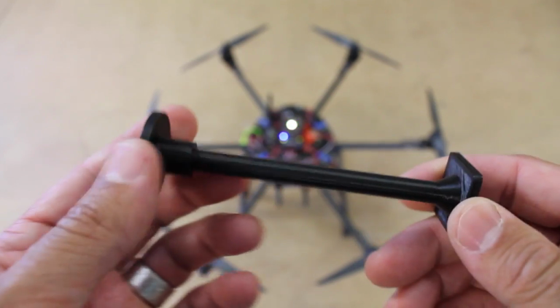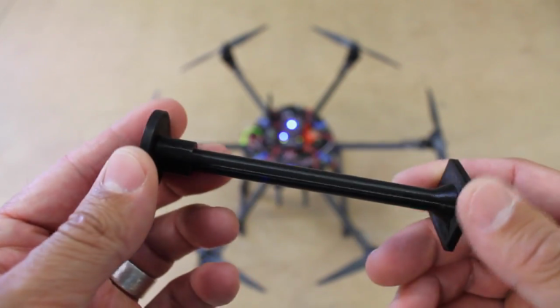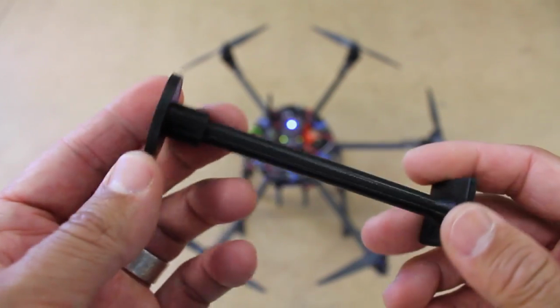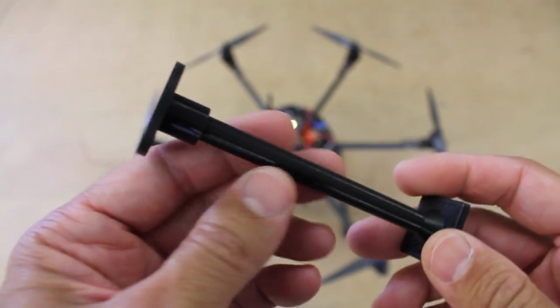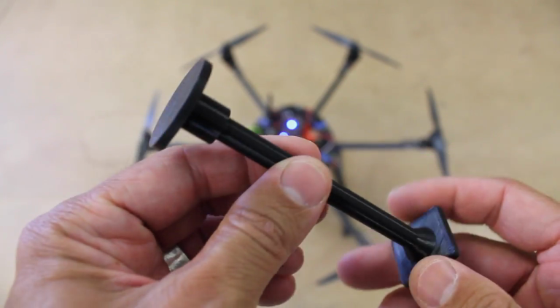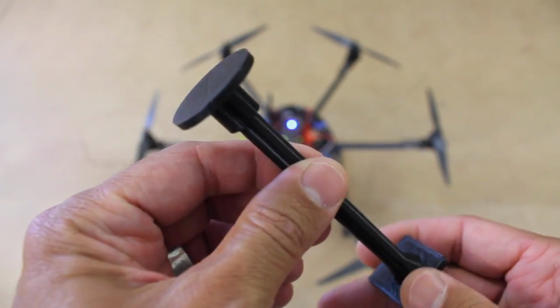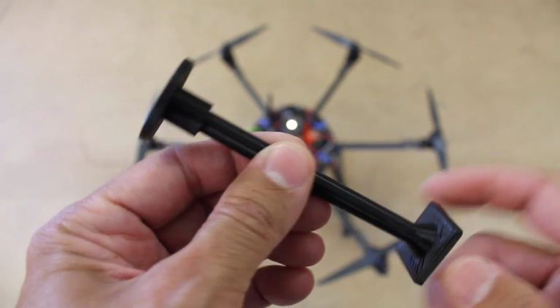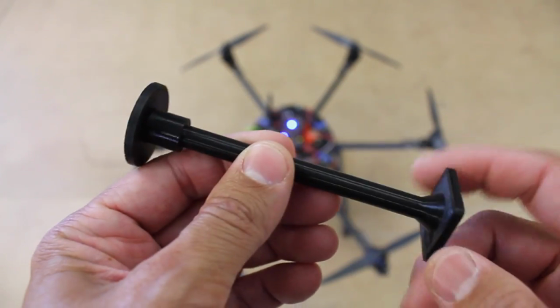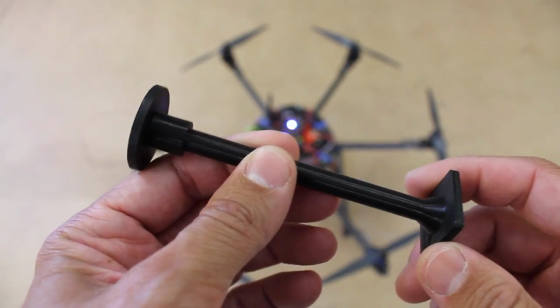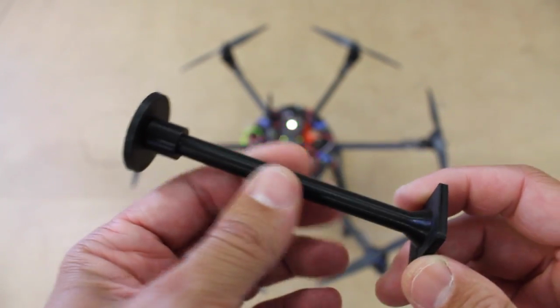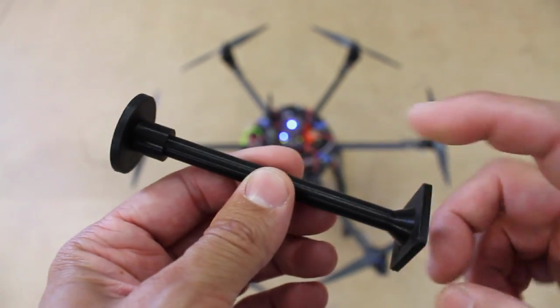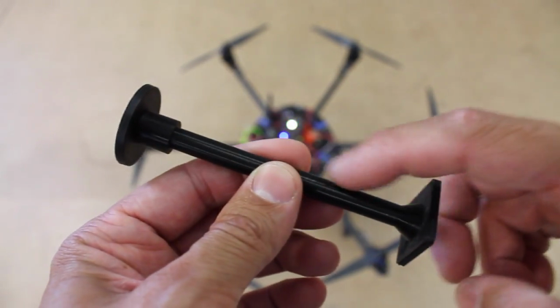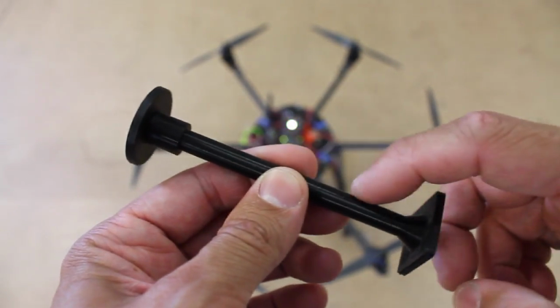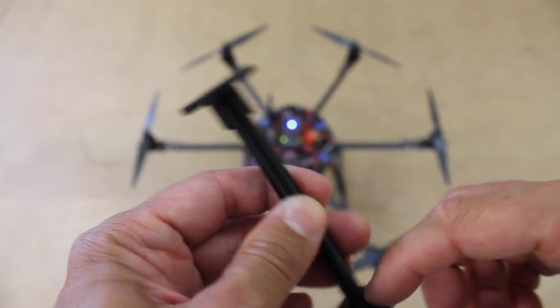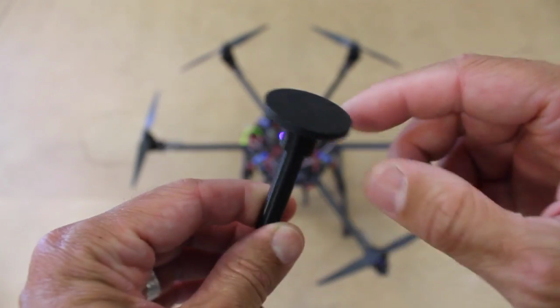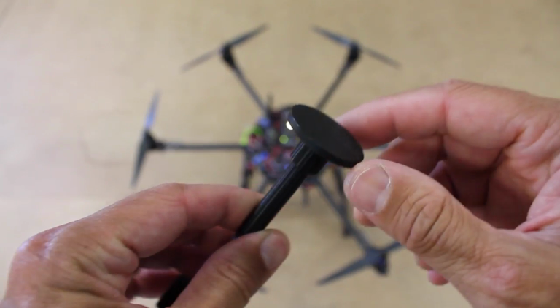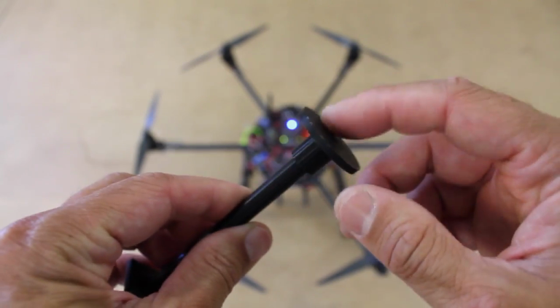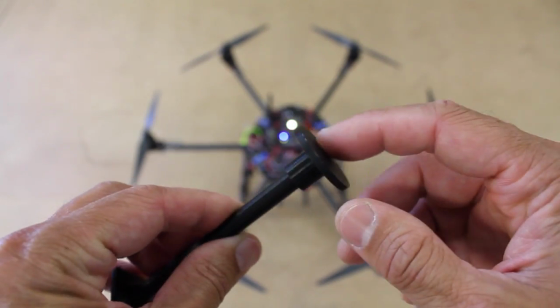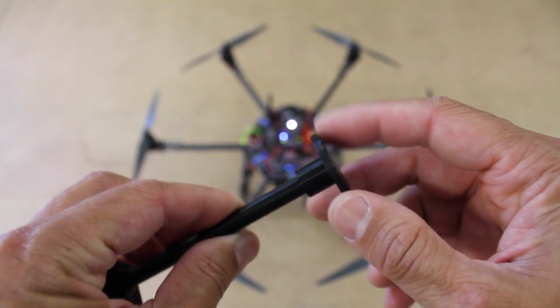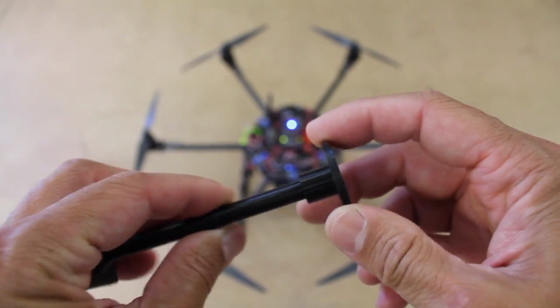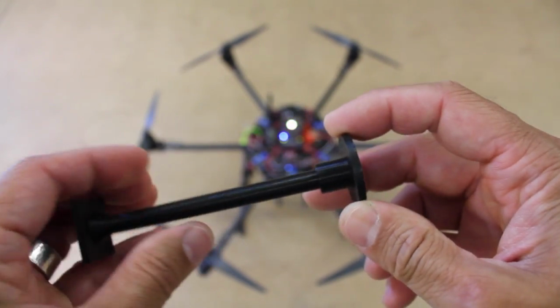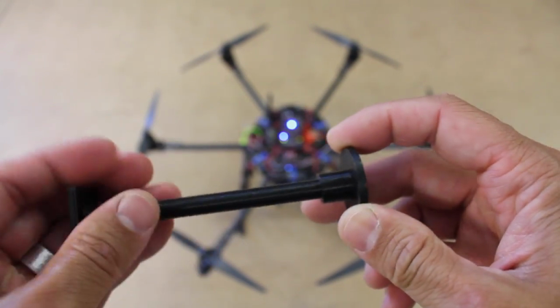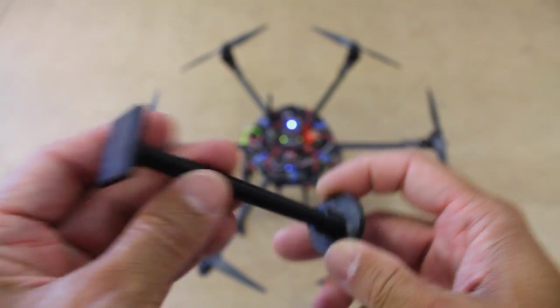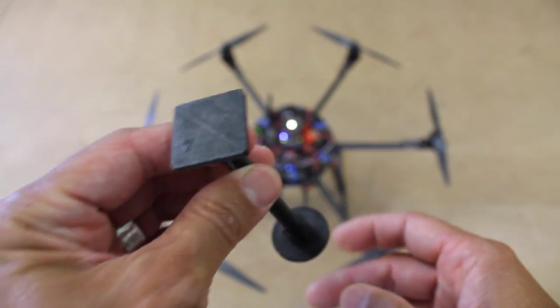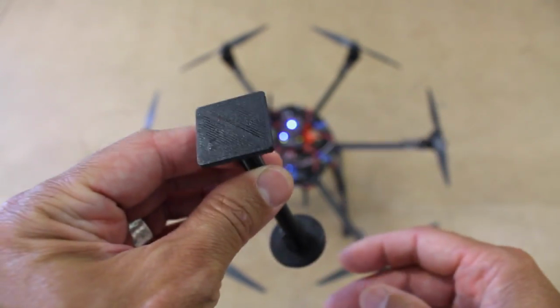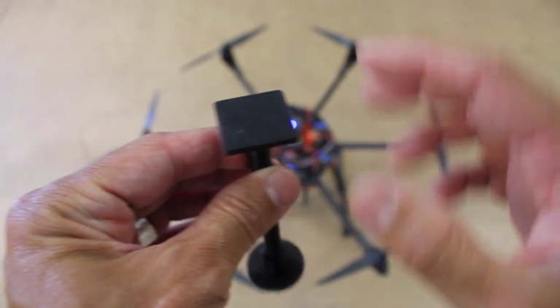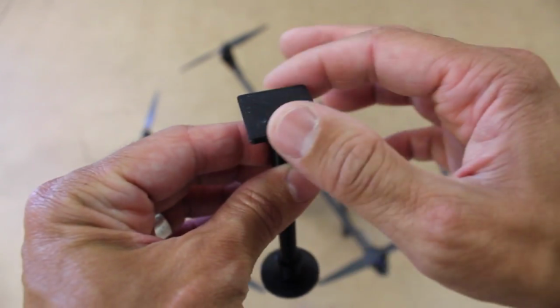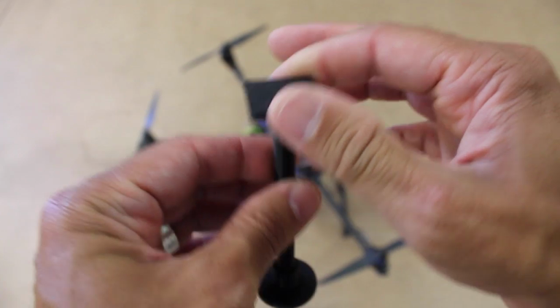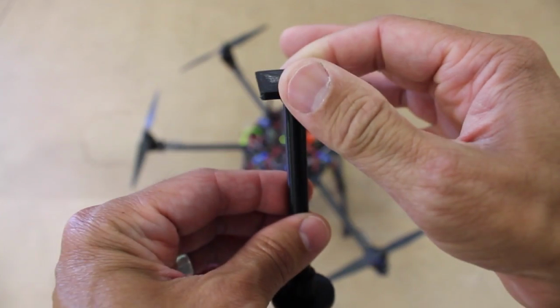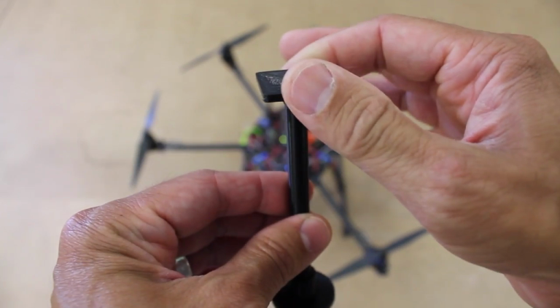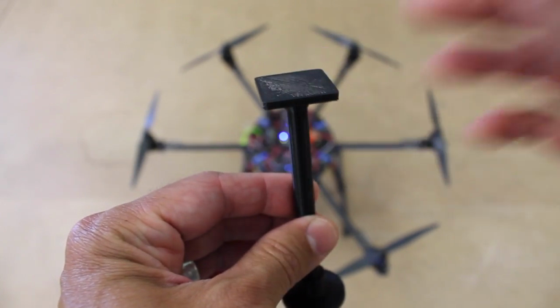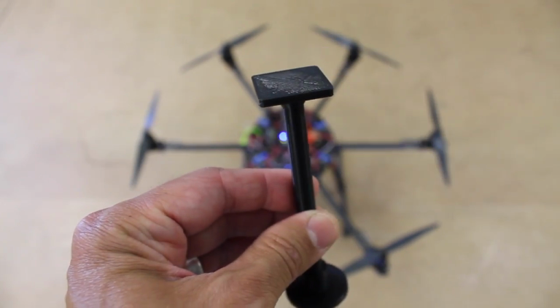I'm going to test it and I'll definitely put it on Thingiverse for you guys to download. It's one piece here and then a separate base plate, so it mounts like that with the GPS and compass on top.